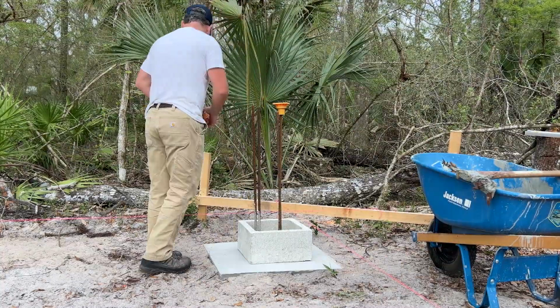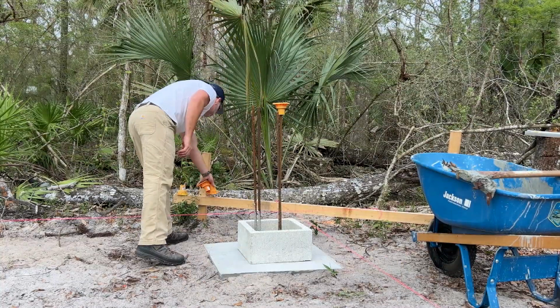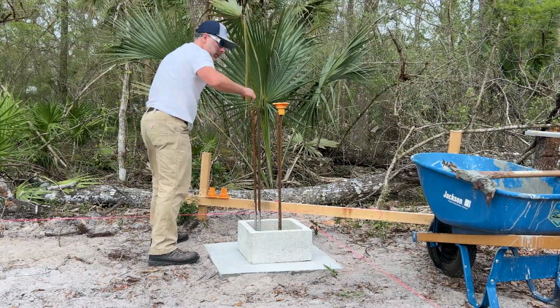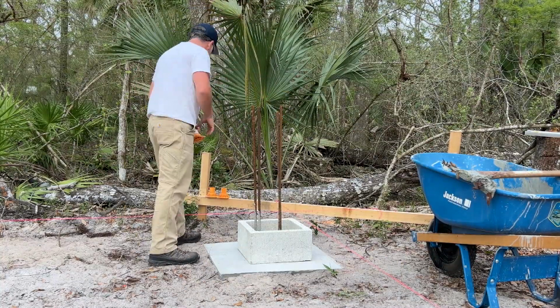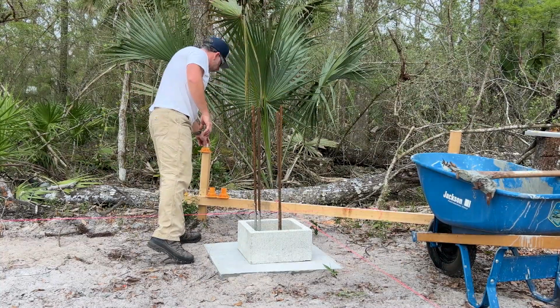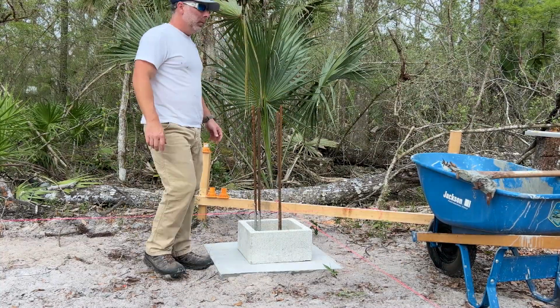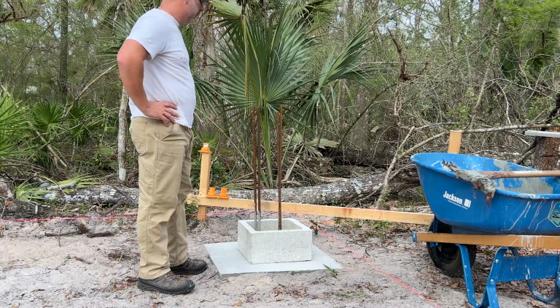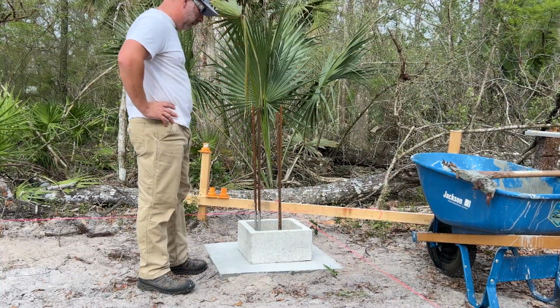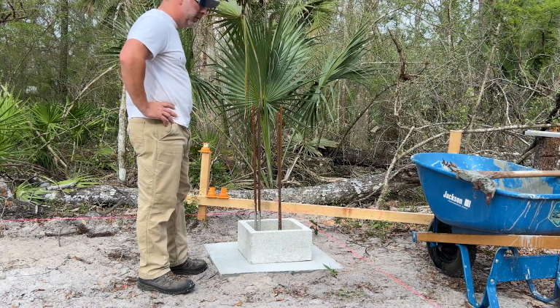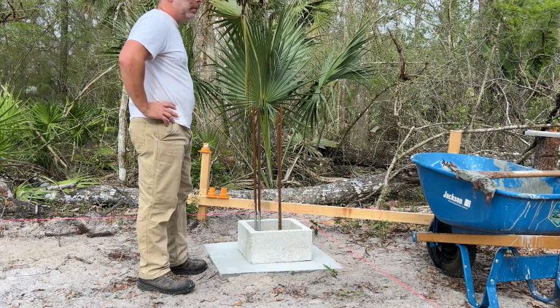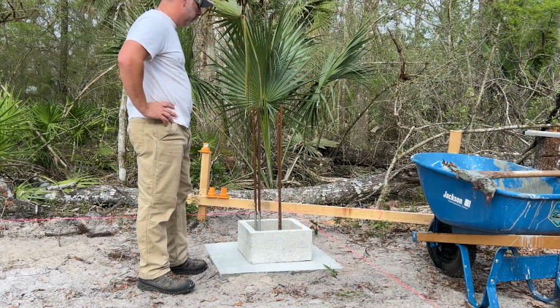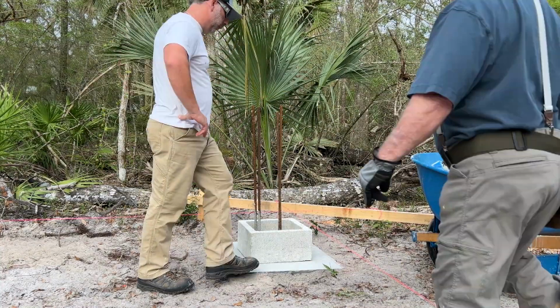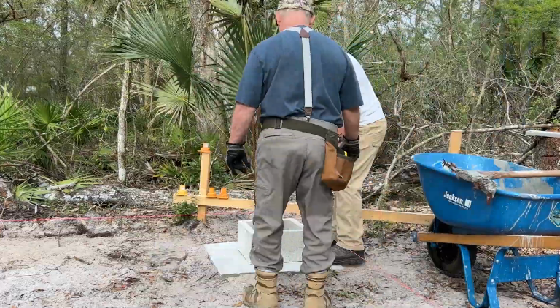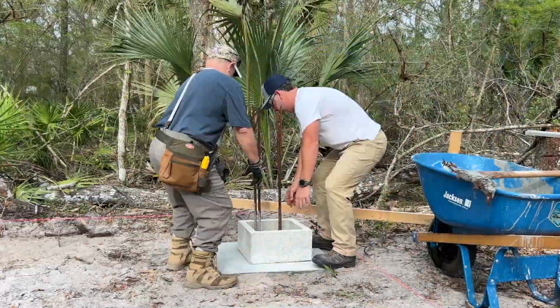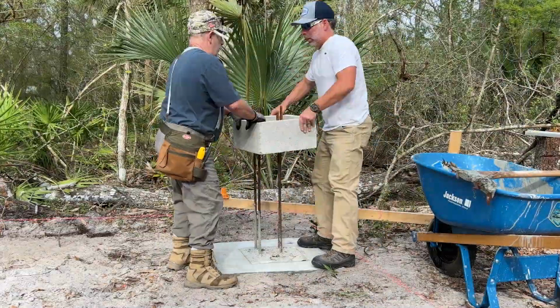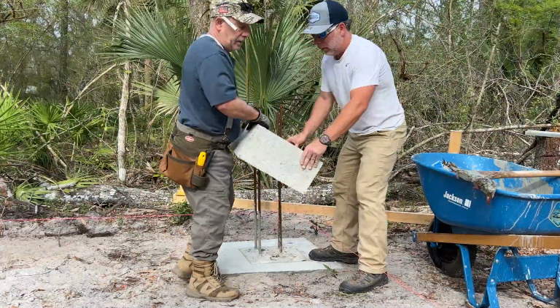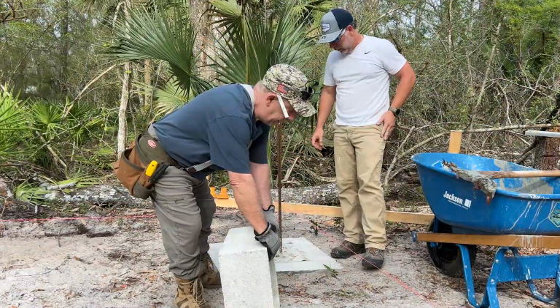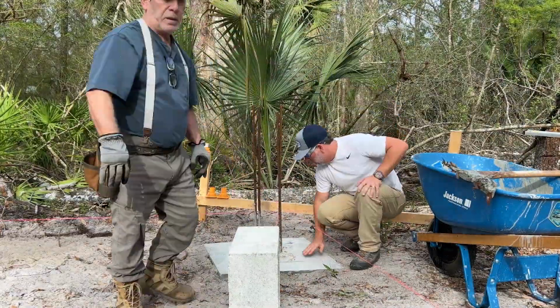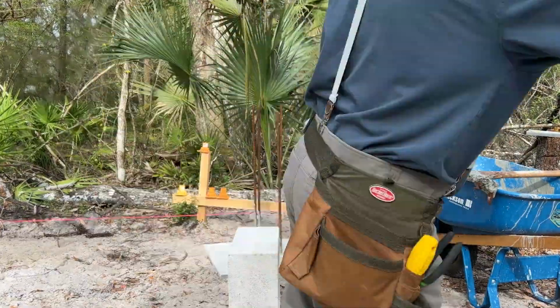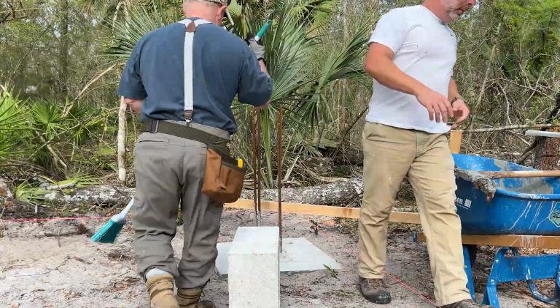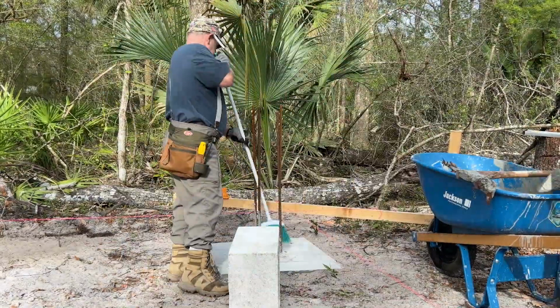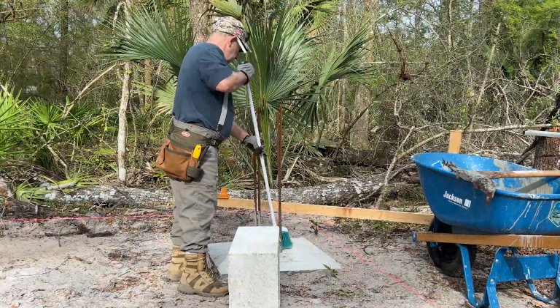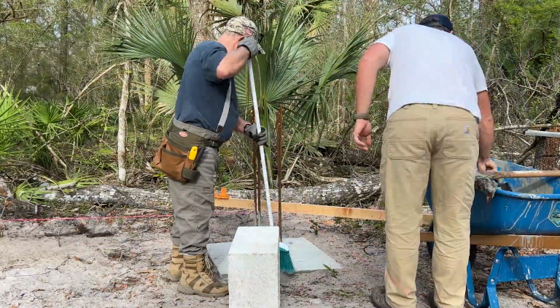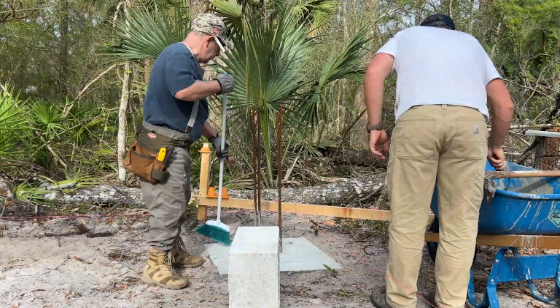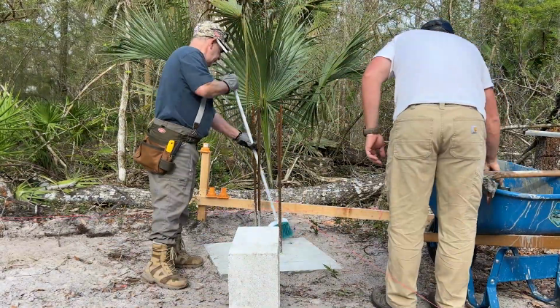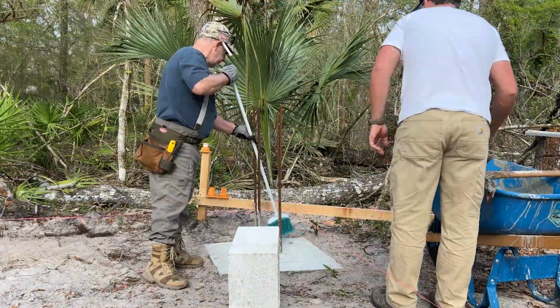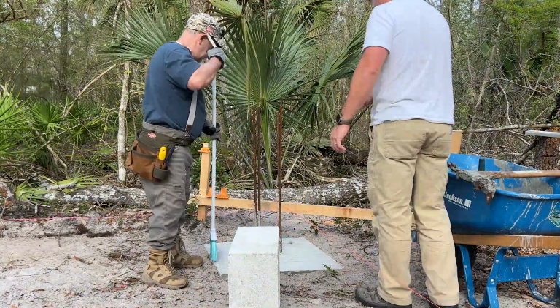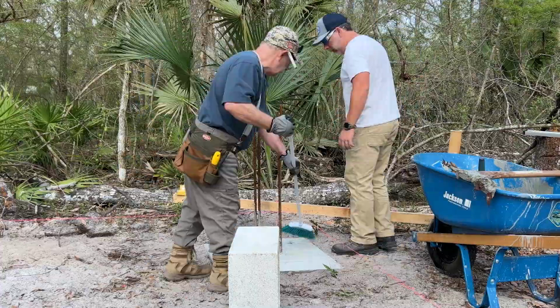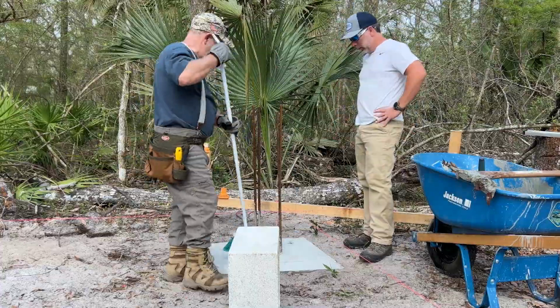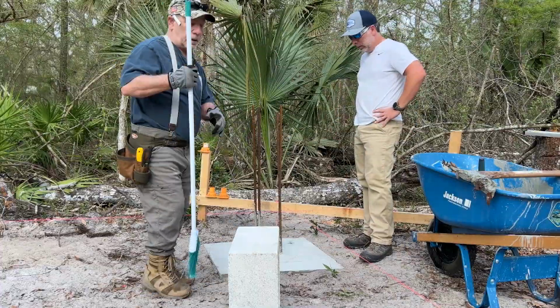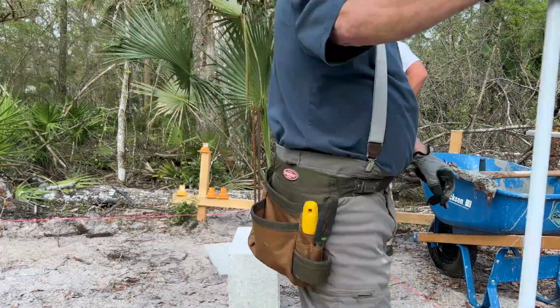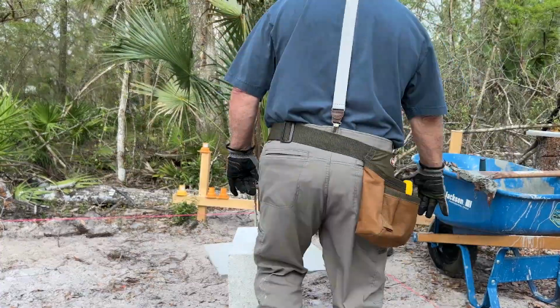Hi everyone, thanks so much for coming back to the channel — it really means the world to me. It's really exciting times here. We're getting ready to start the cabin build. My dad and I just marked the first corner here and we're getting ready to start stacking these blocks.